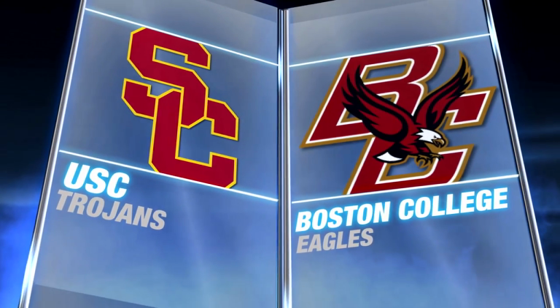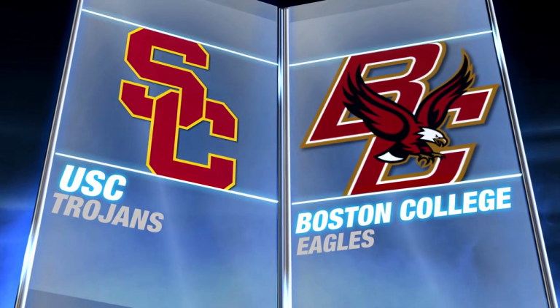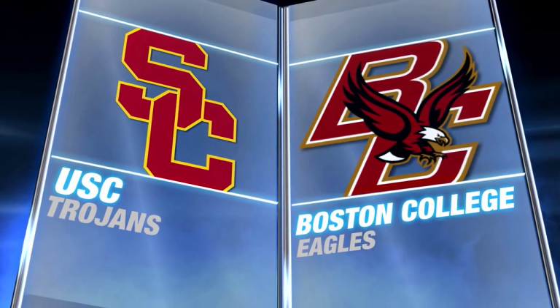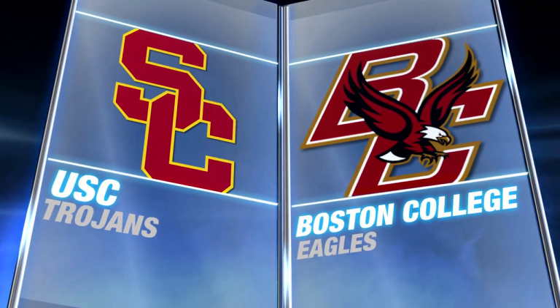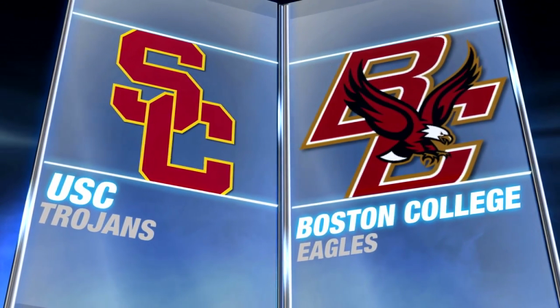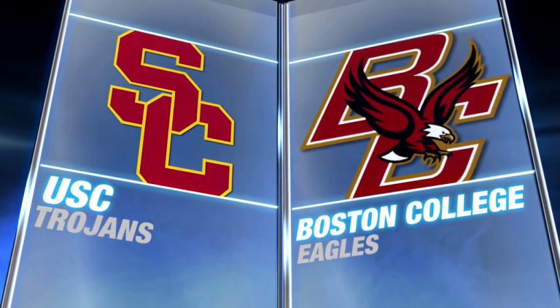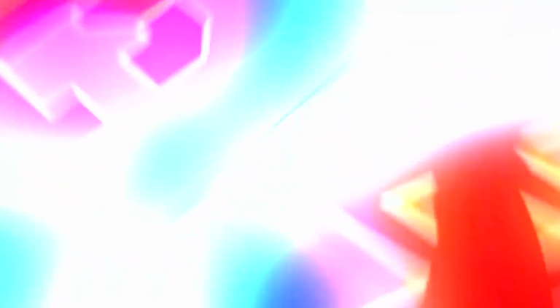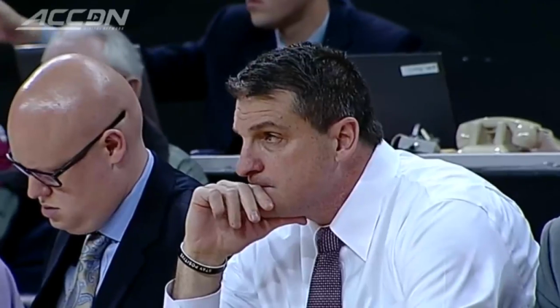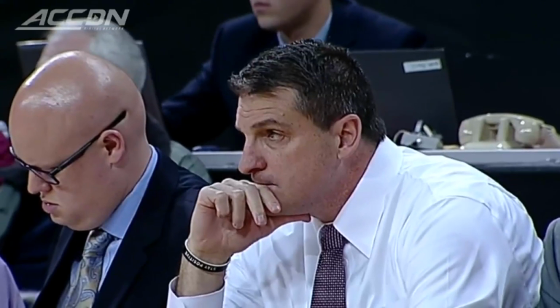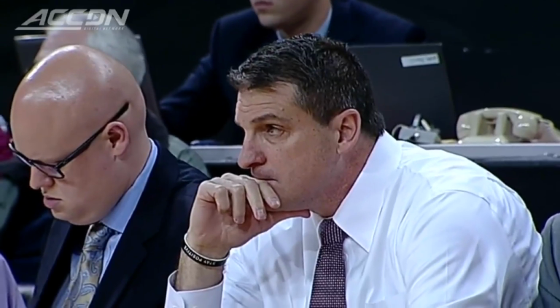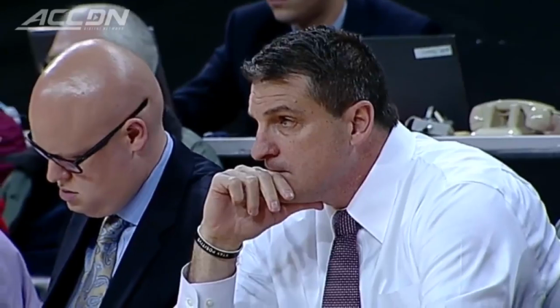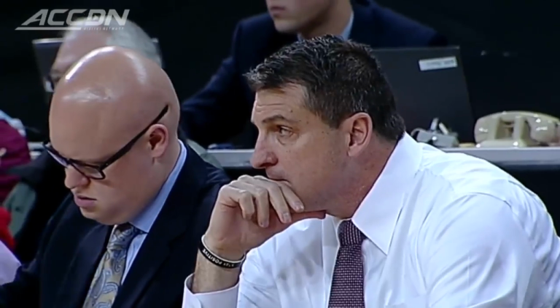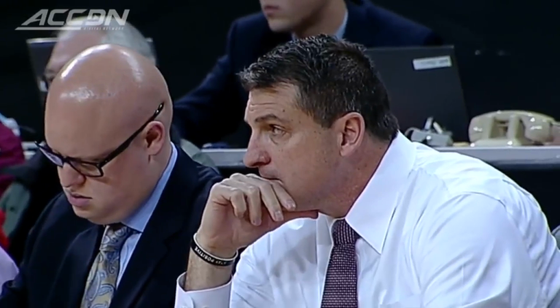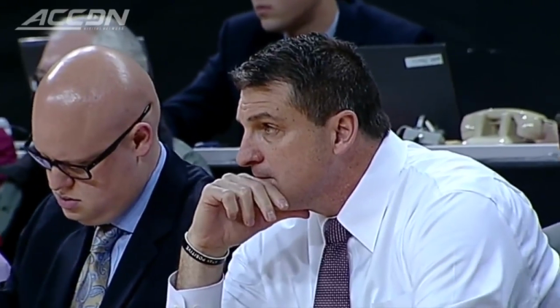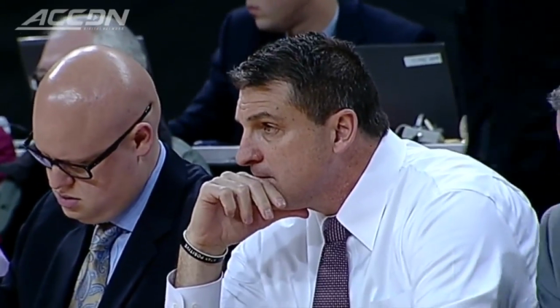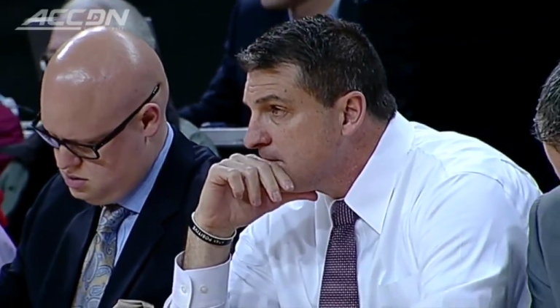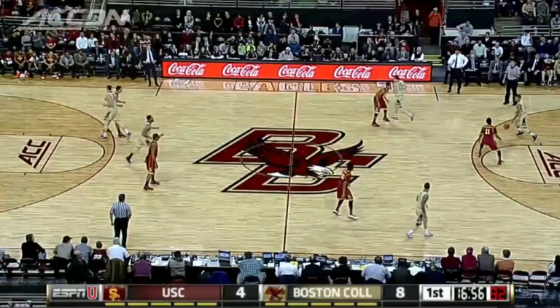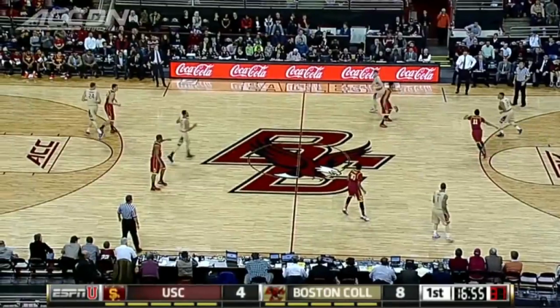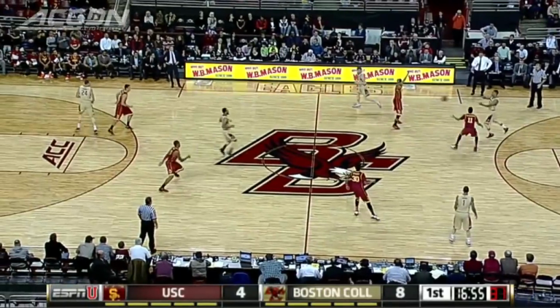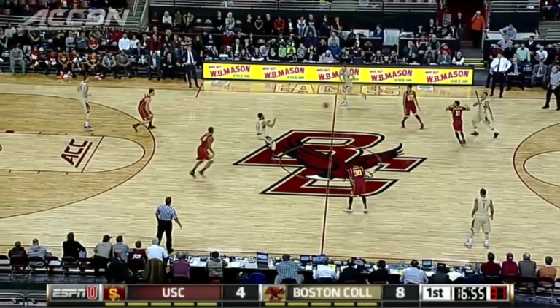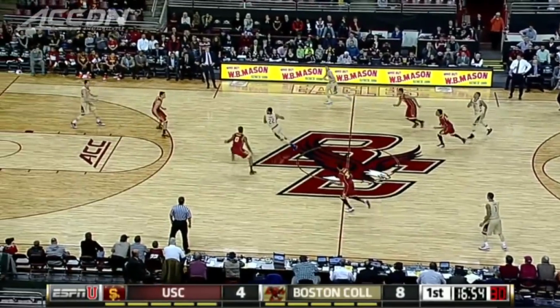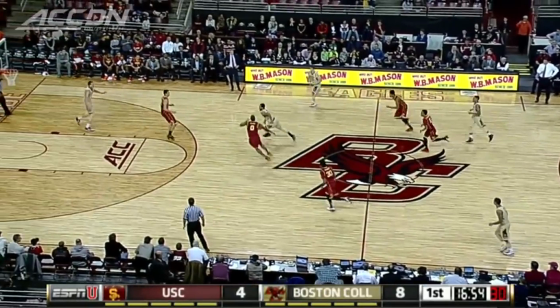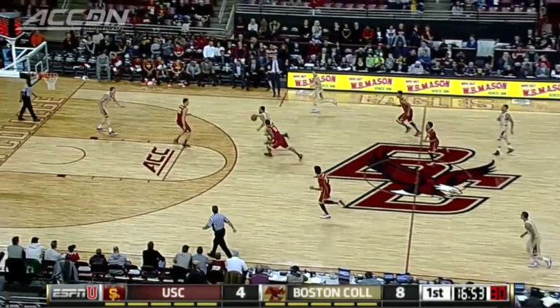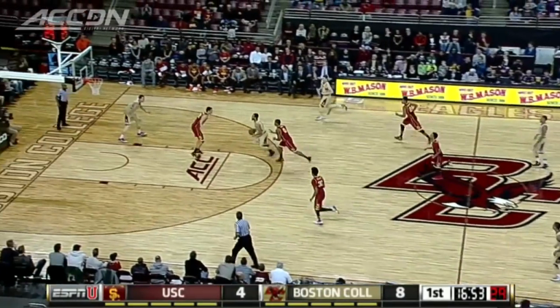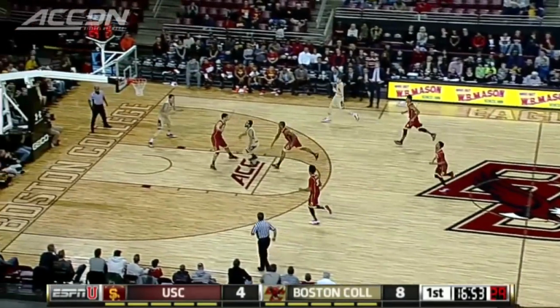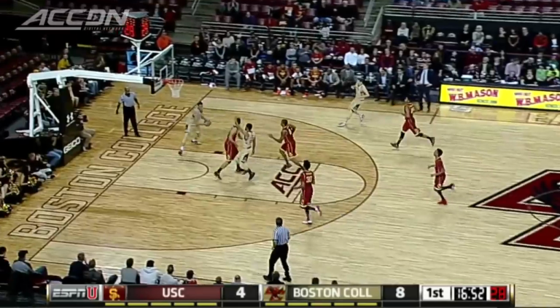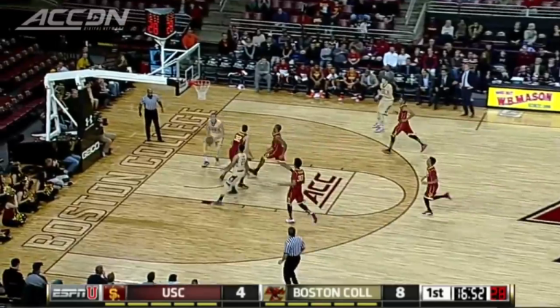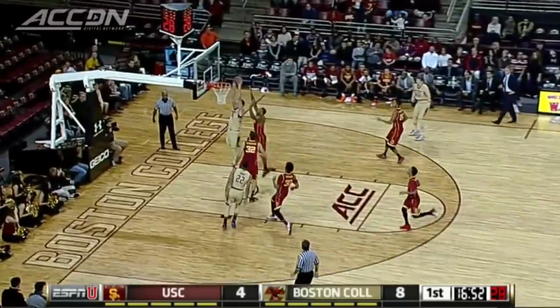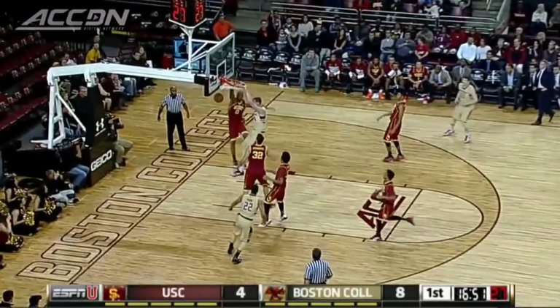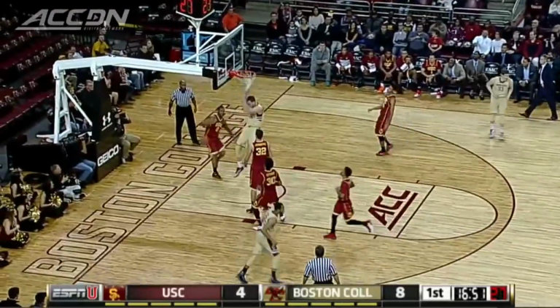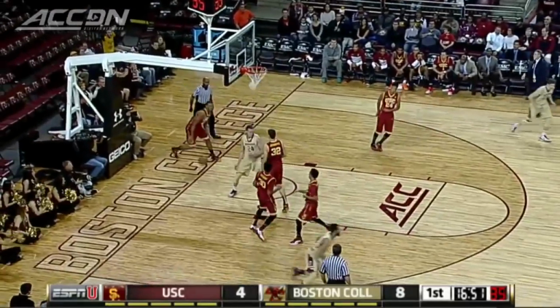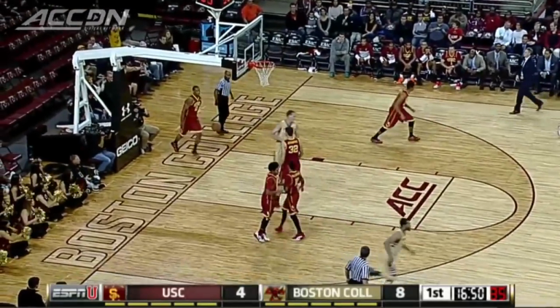The USC Trojans travel east to play the Boston College Eagles in Conte Forum. BC out to an early 8-2 lead, with good ball movement offensively. Dennis Clifford with the huge dunk.